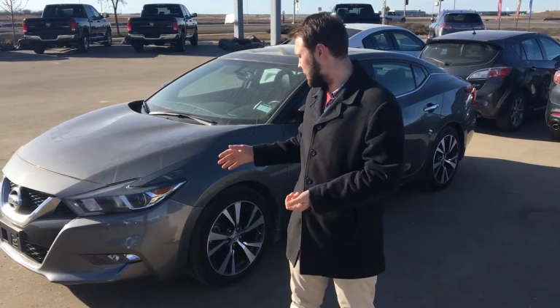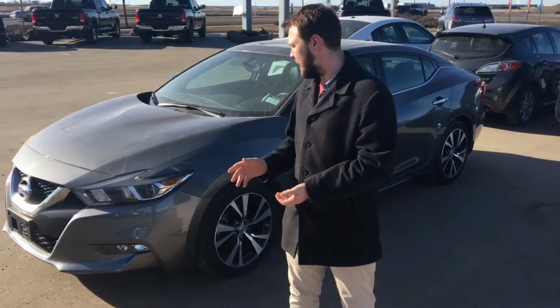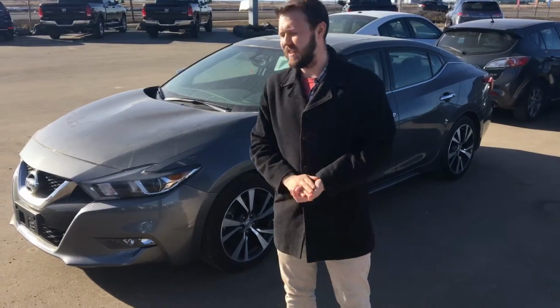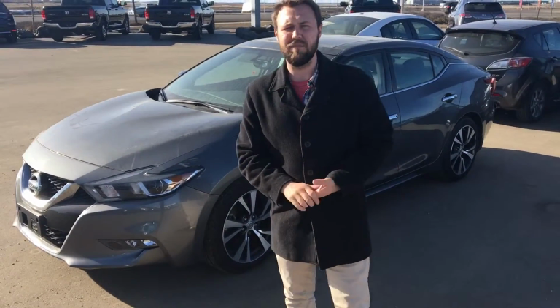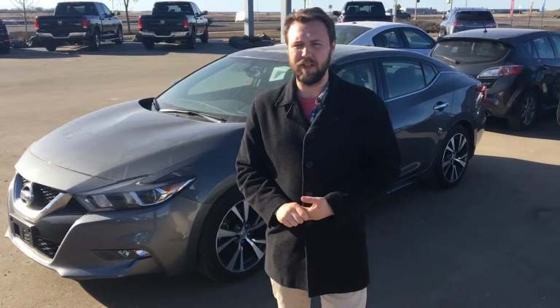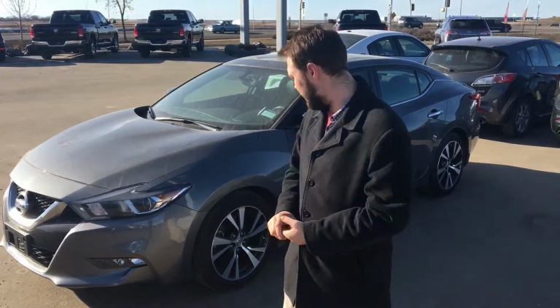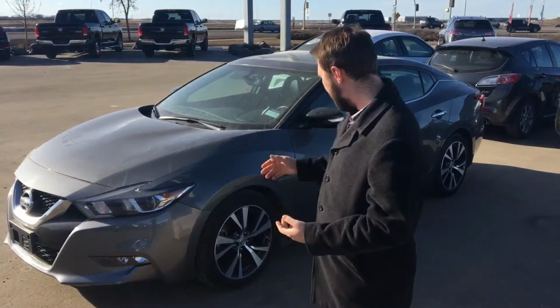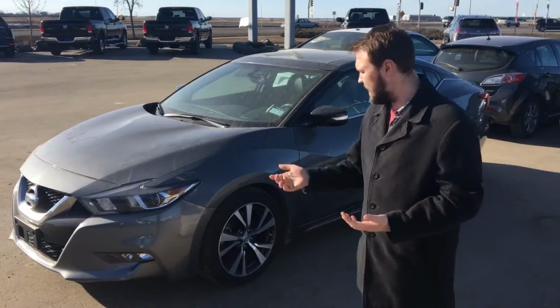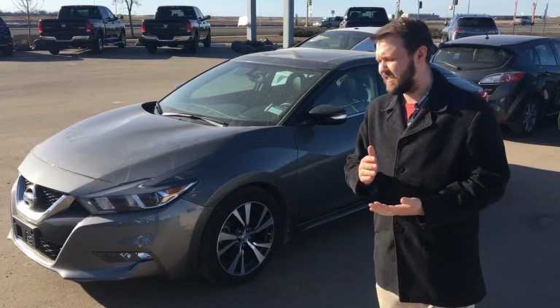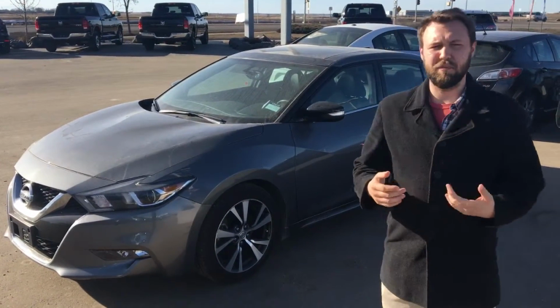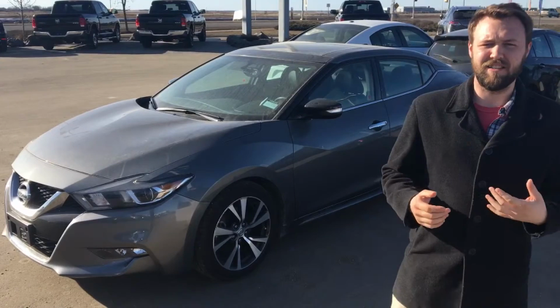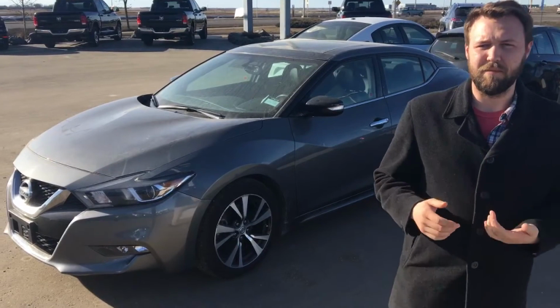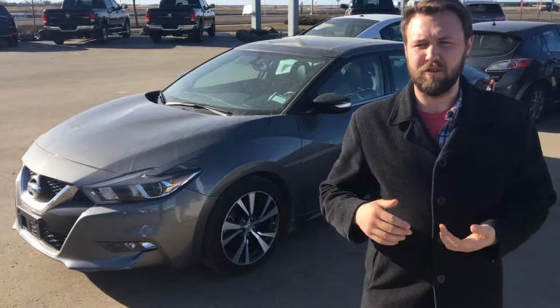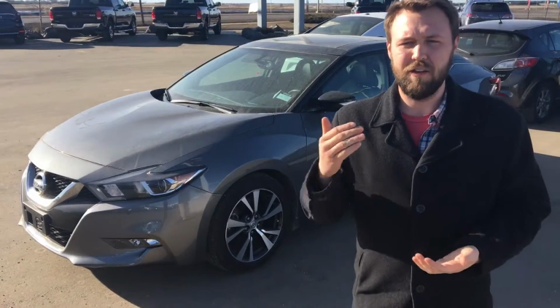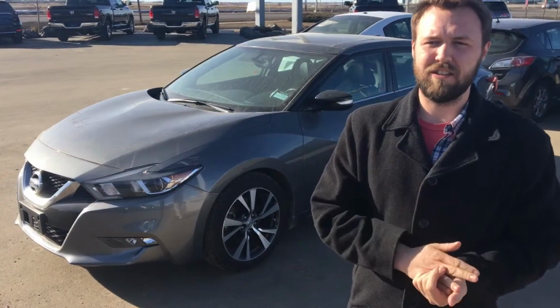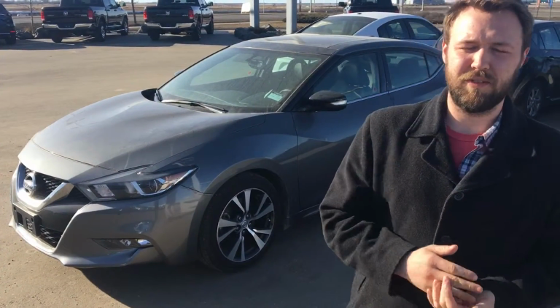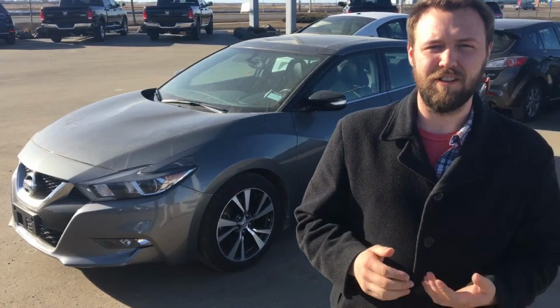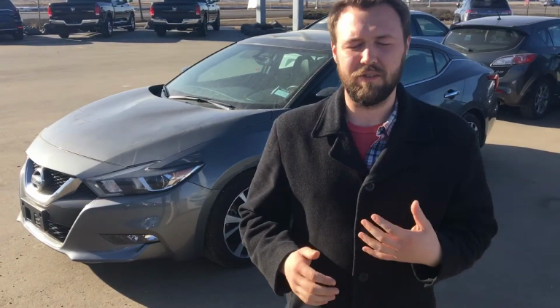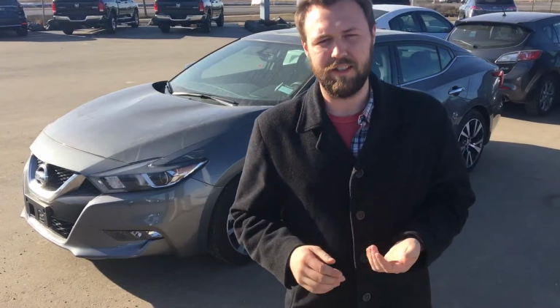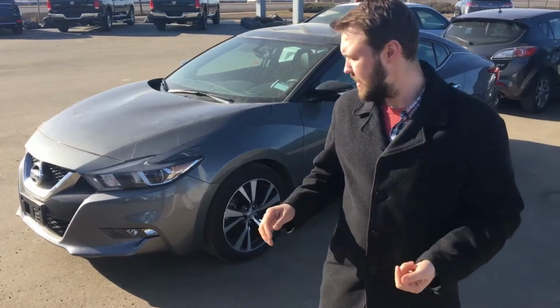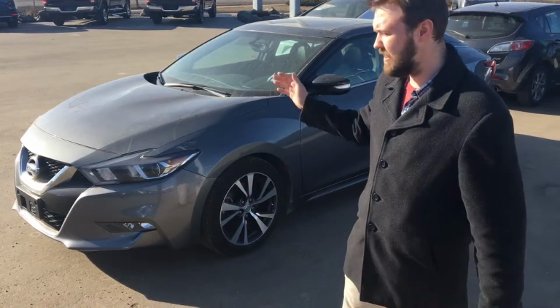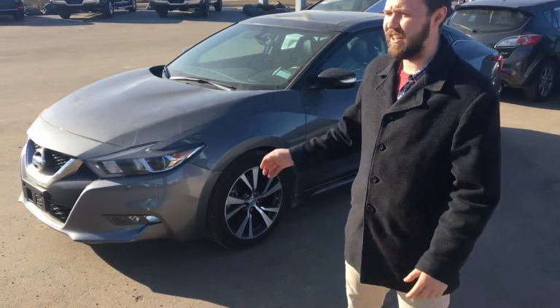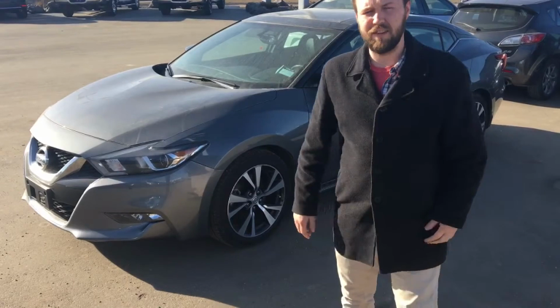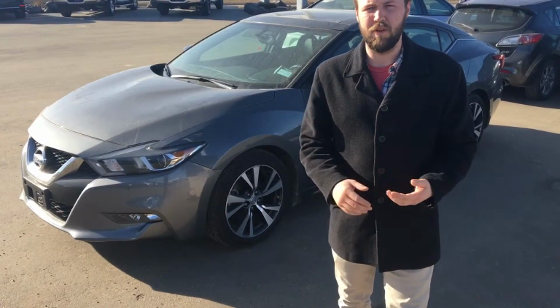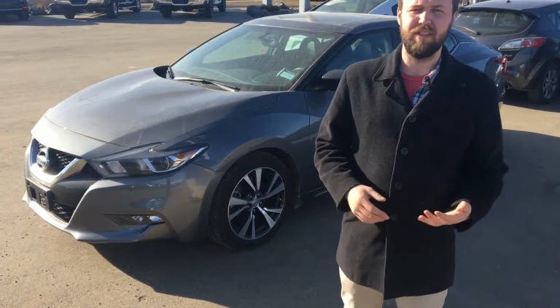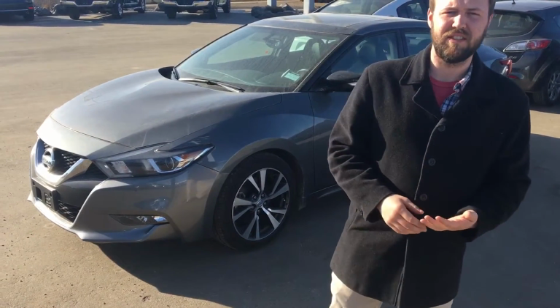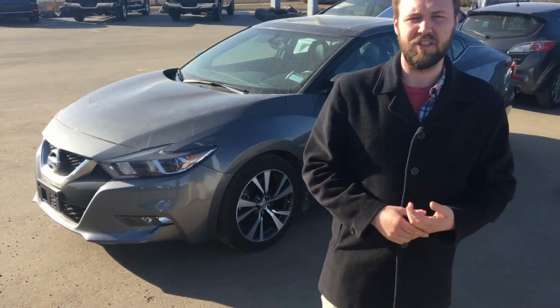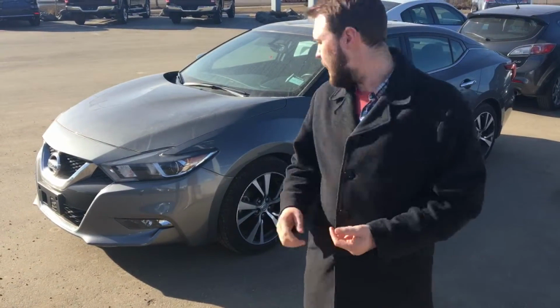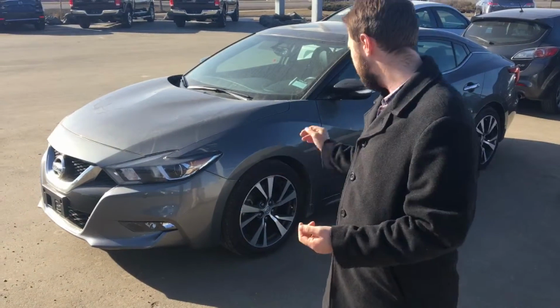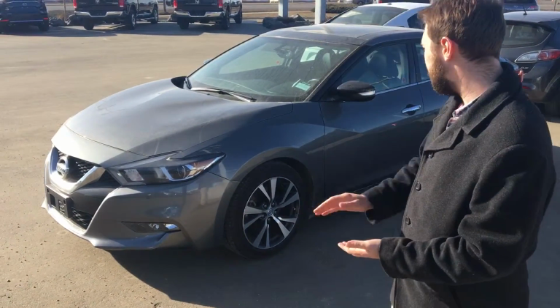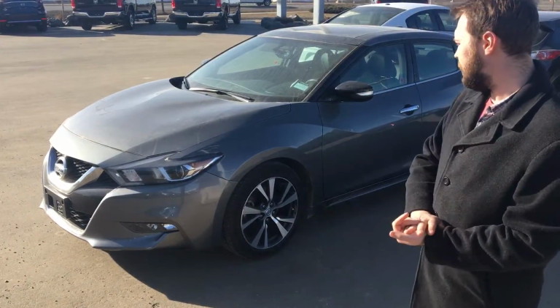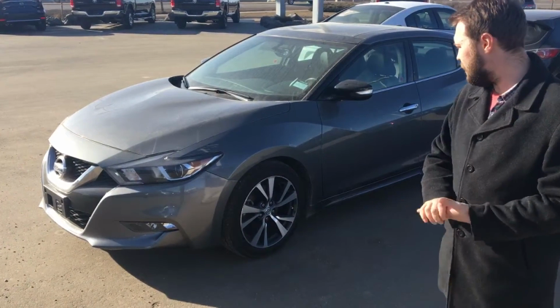This is a 2017 Maxima SL. It's set silver, but guys, it's got metallic gray — one of Nissan's most famous colors, it's really, really nice. Underneath the hood, you're going to have a 3.5 liter V6 engine. Two-toned look on that one.